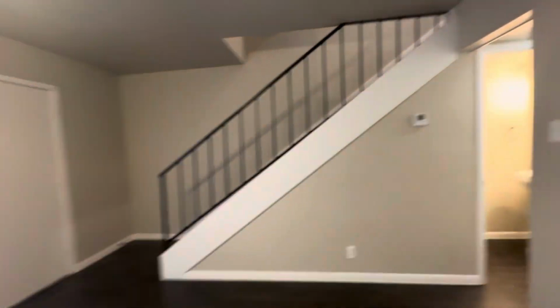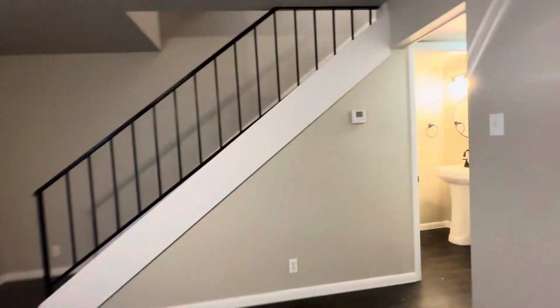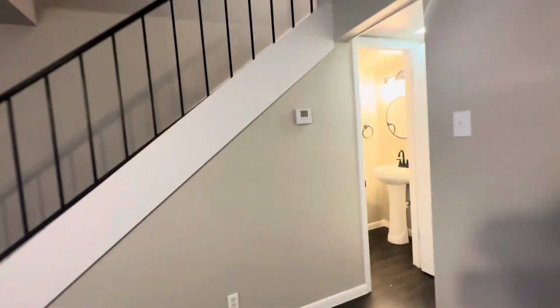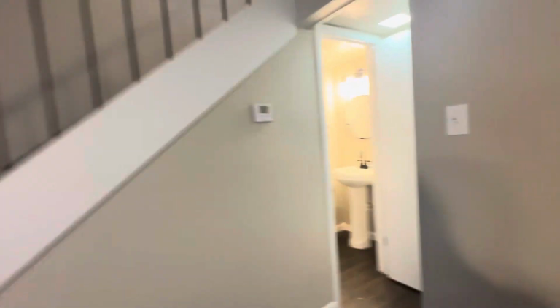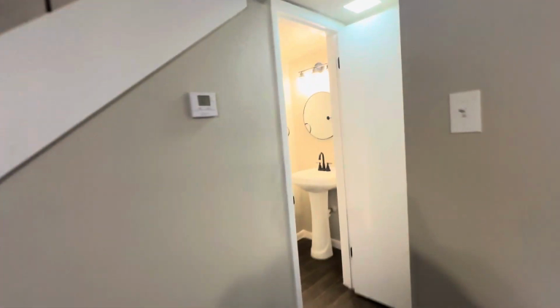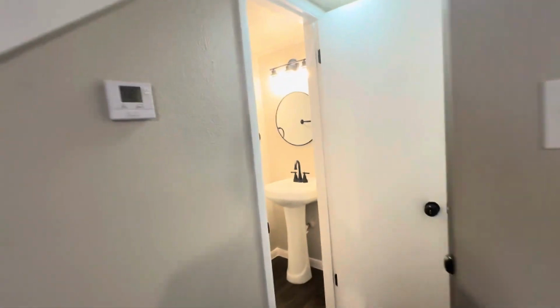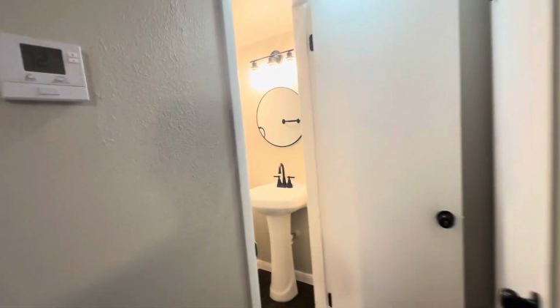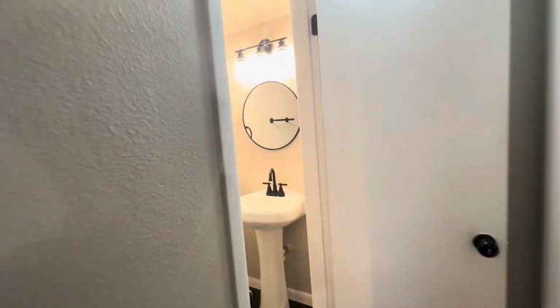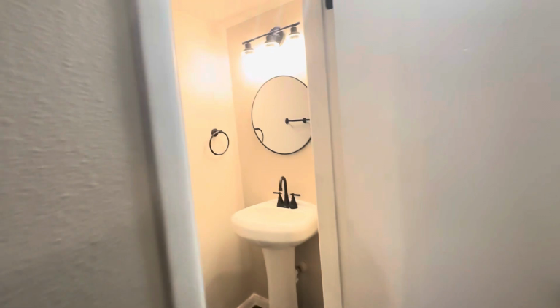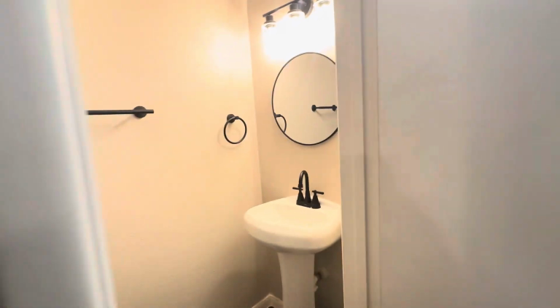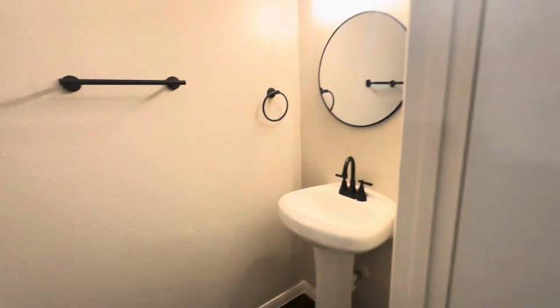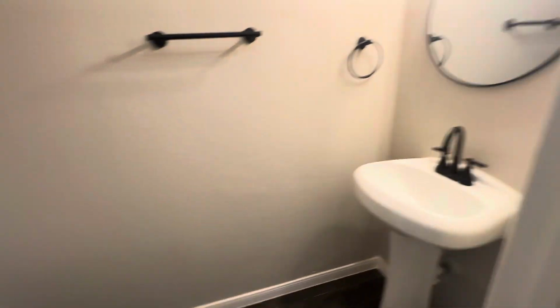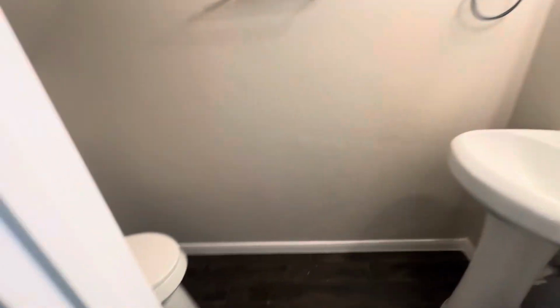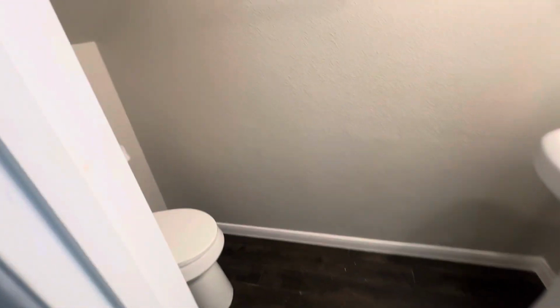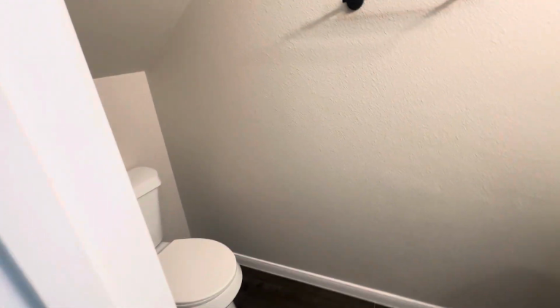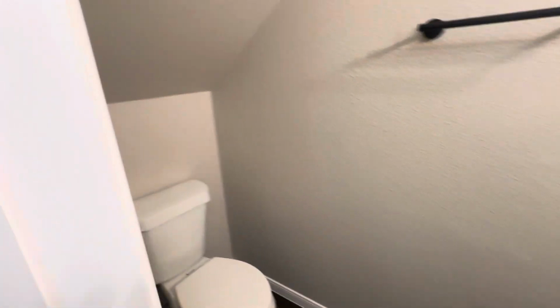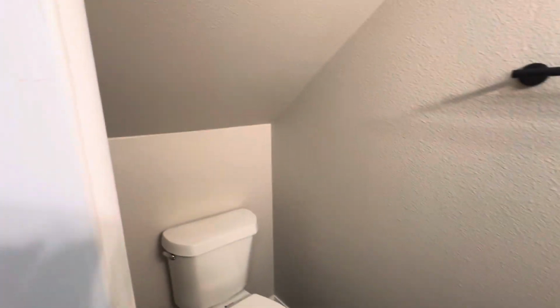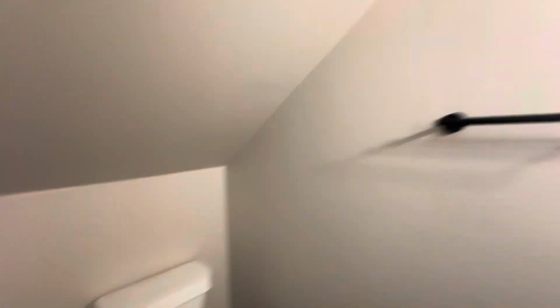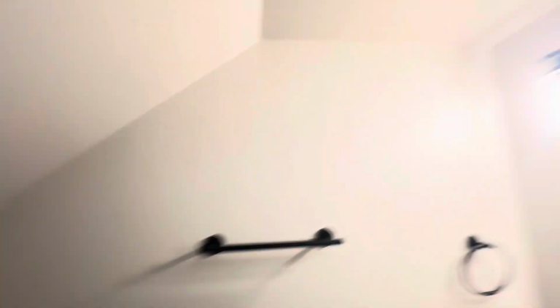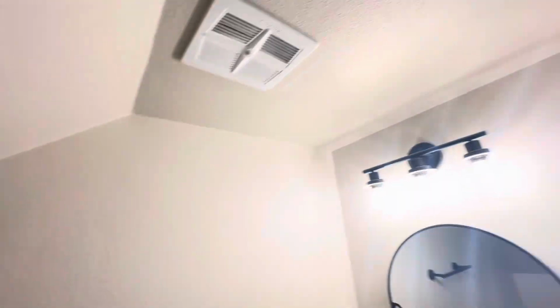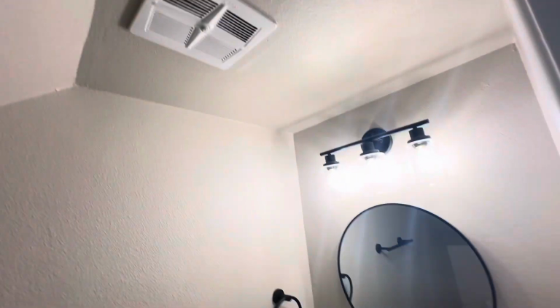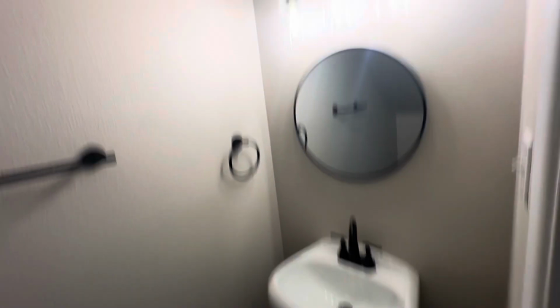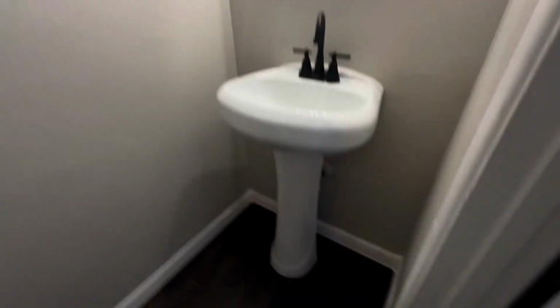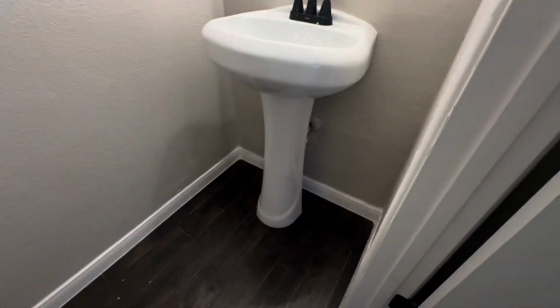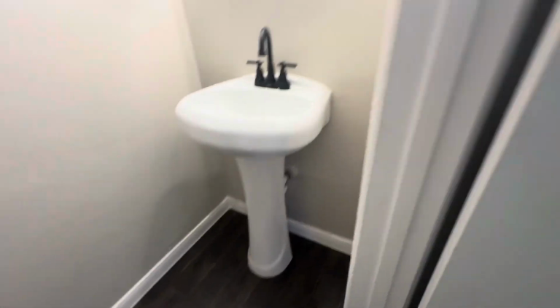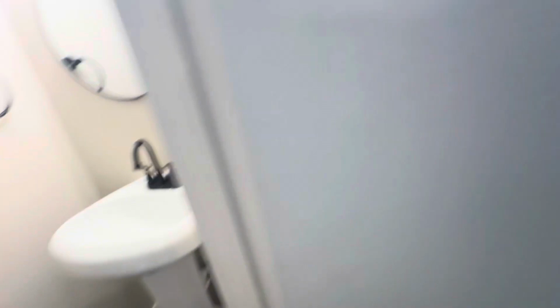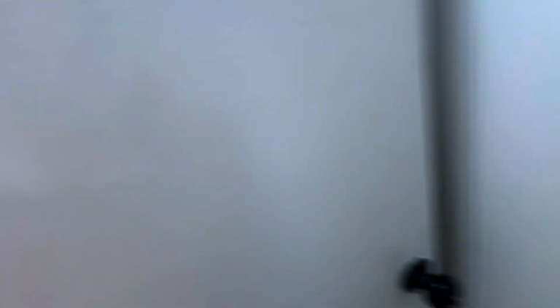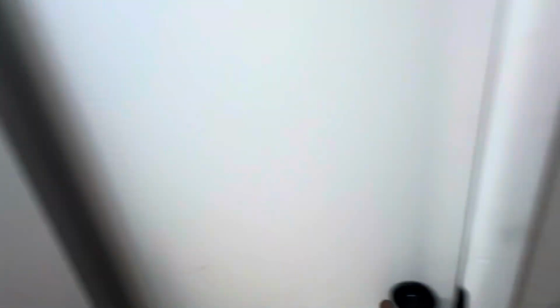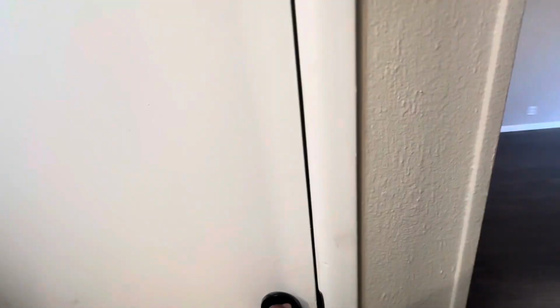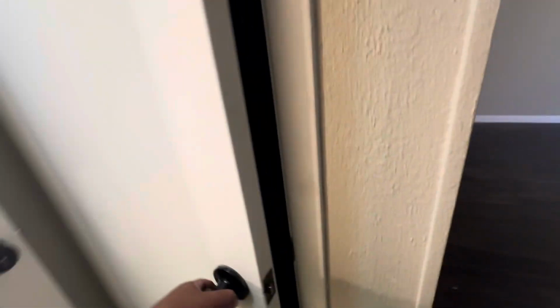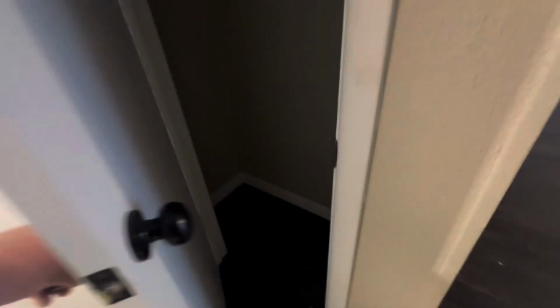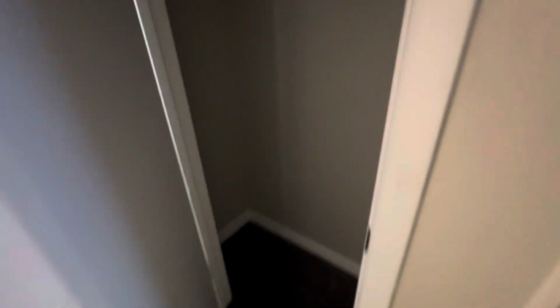This is a two-bedroom, one-and-a-half bath with a half bath down here. There's a pedestal sink and a coat closet here.